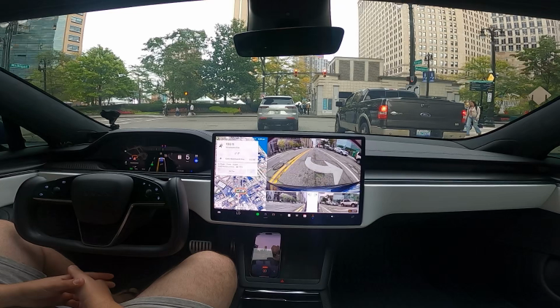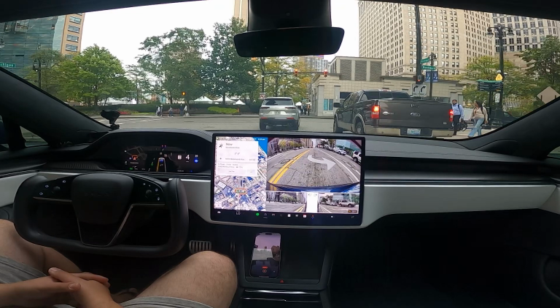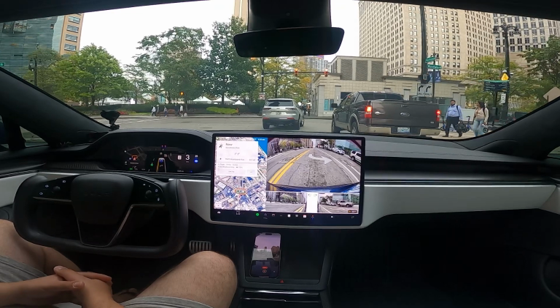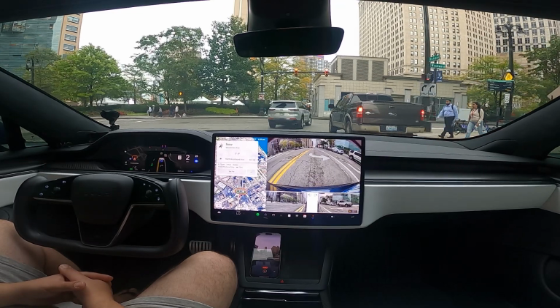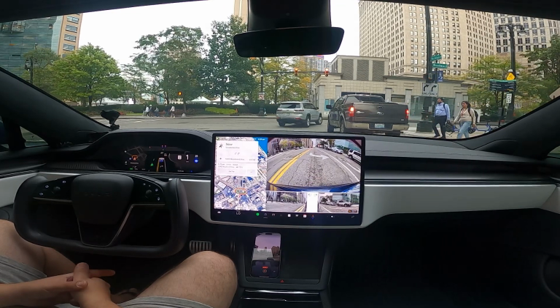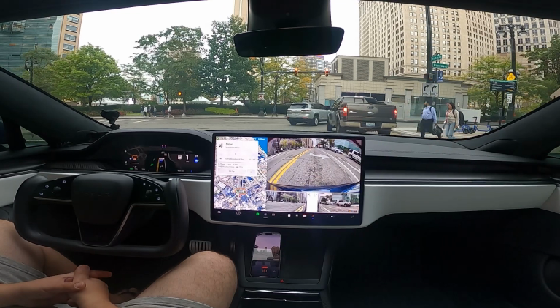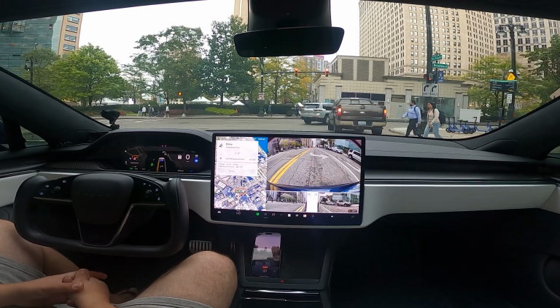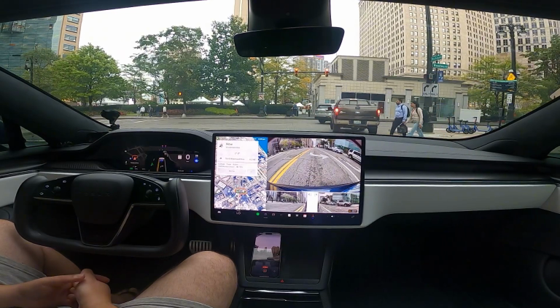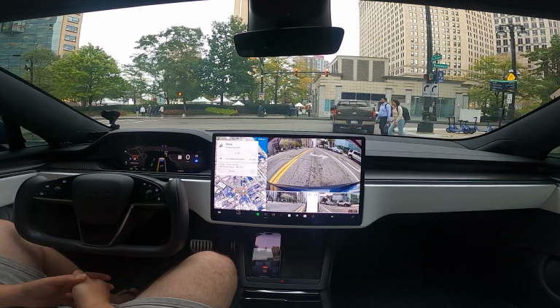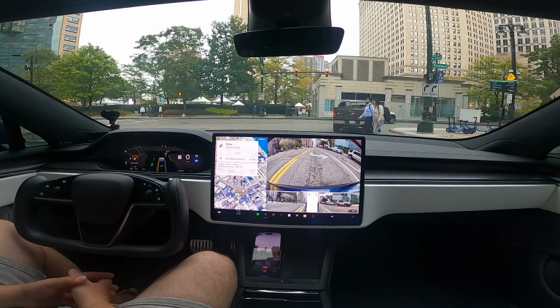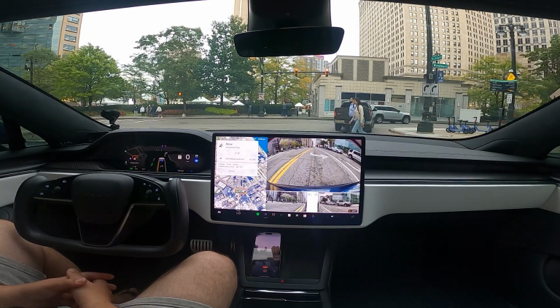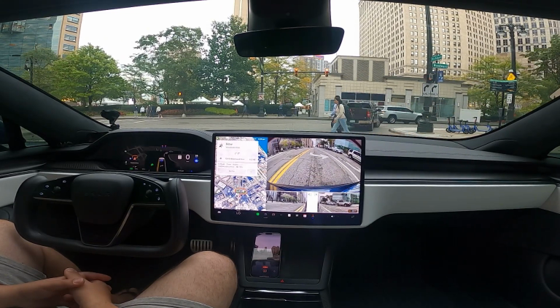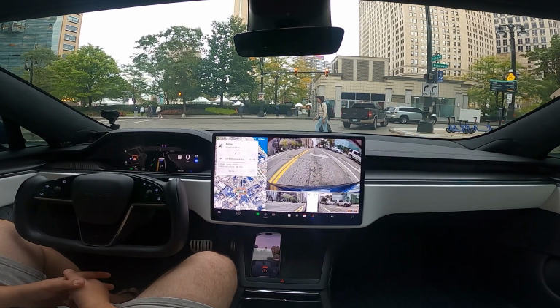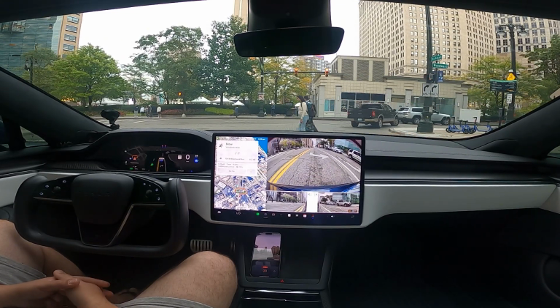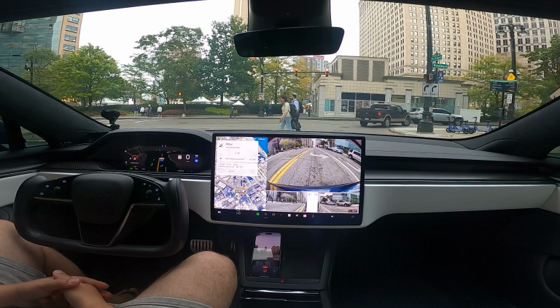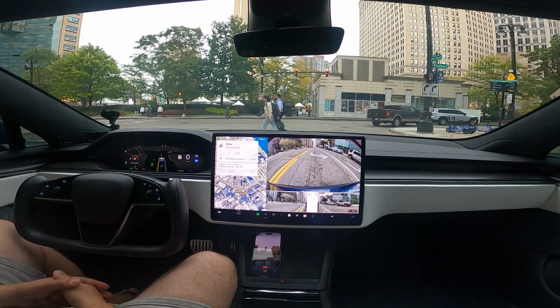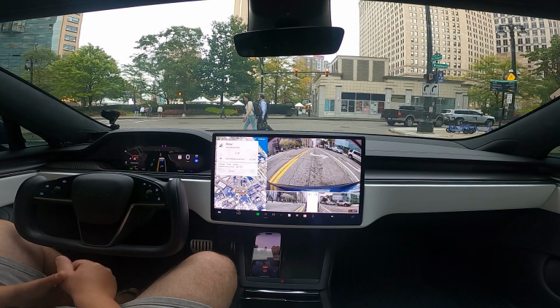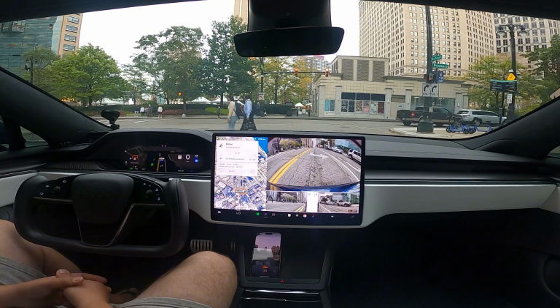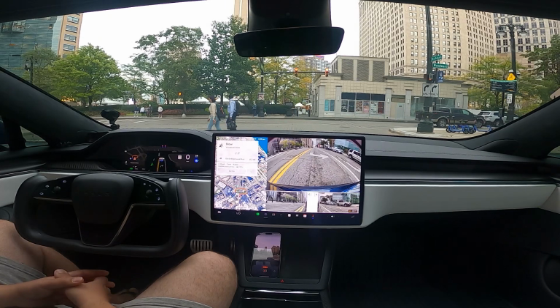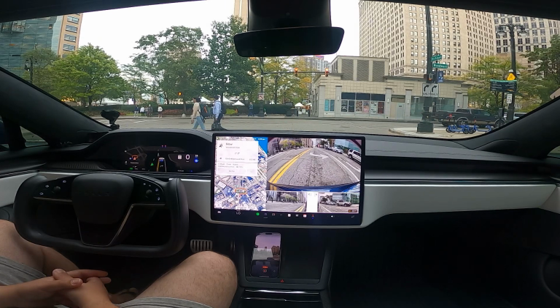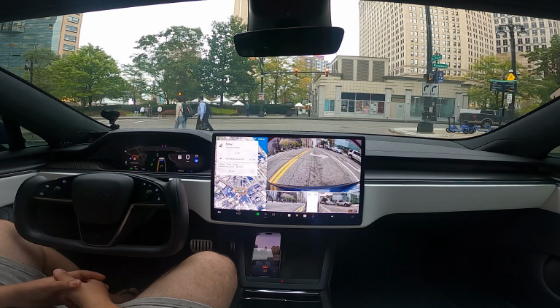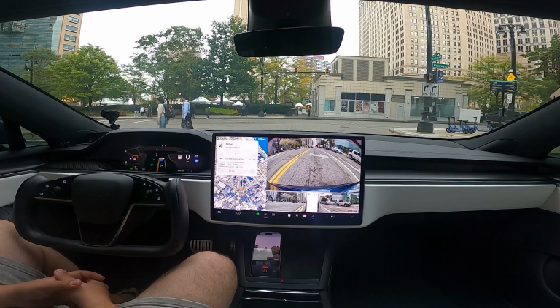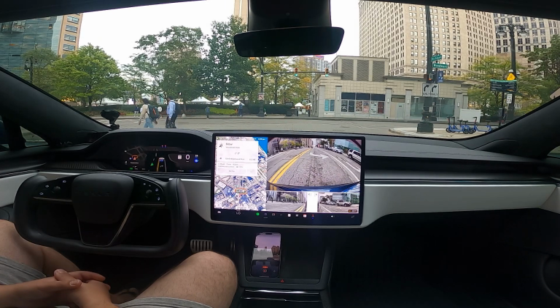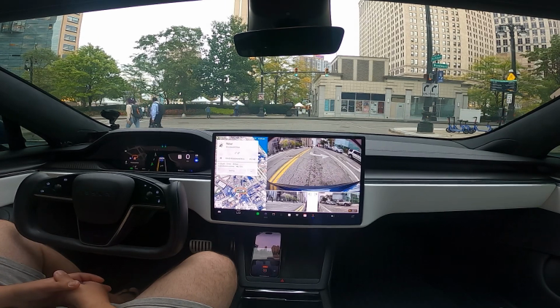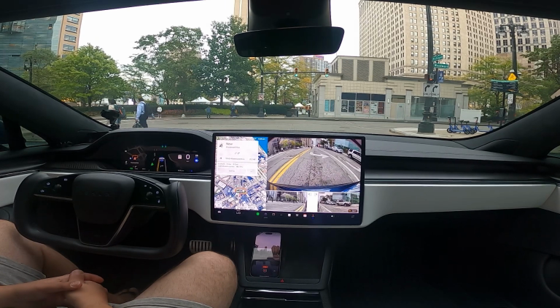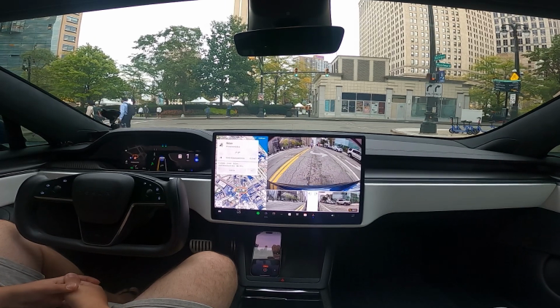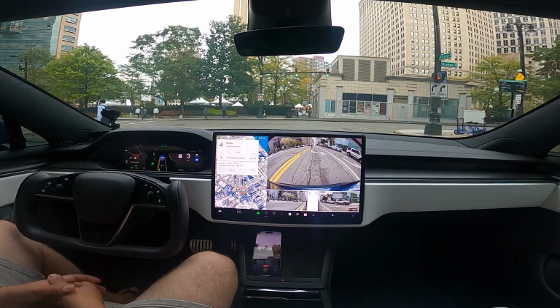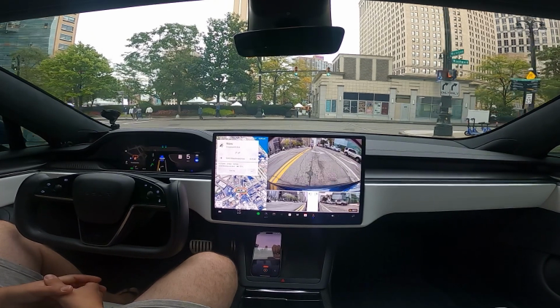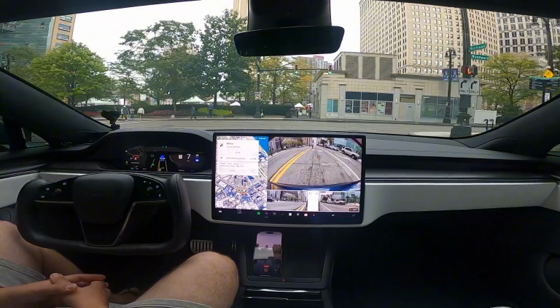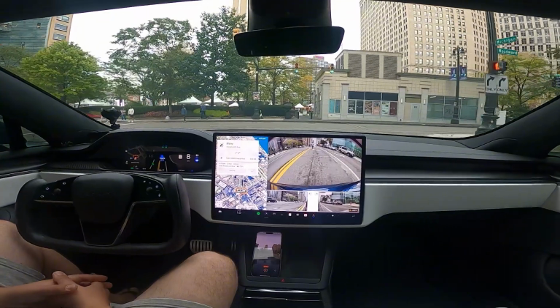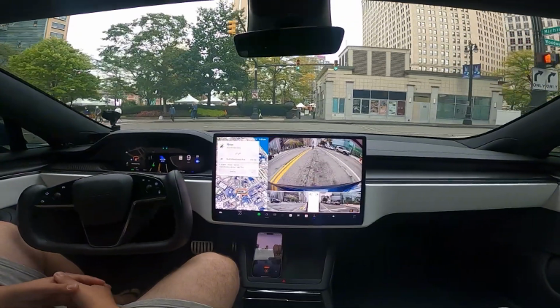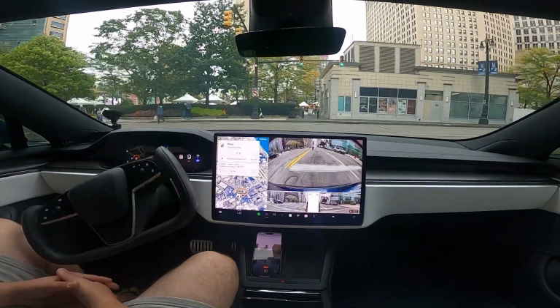Stopping for red. It can turn on red like everybody else is doing, but it's just kind of anticipating these people. Feels very natural-like.